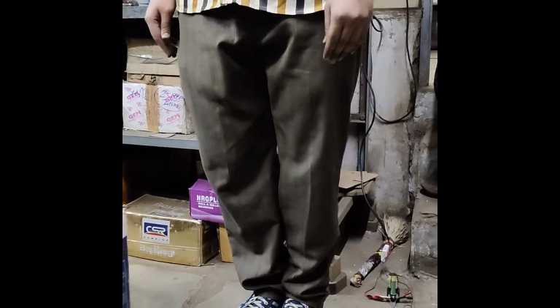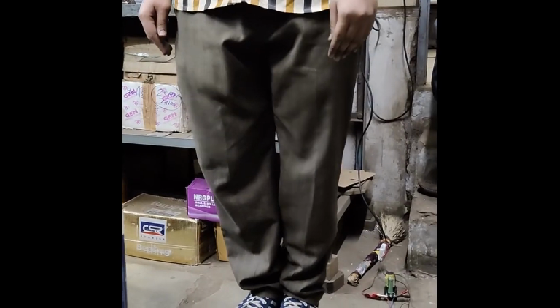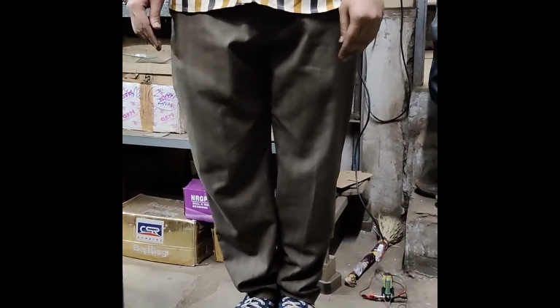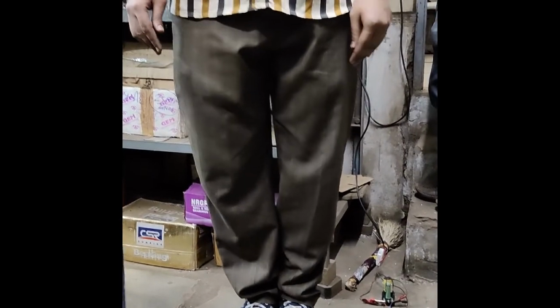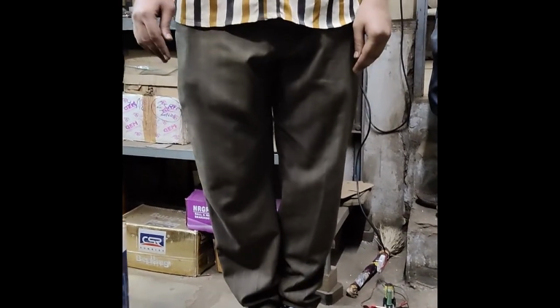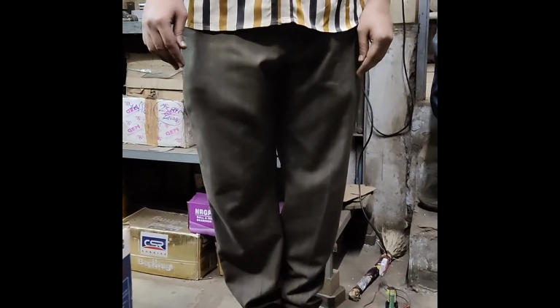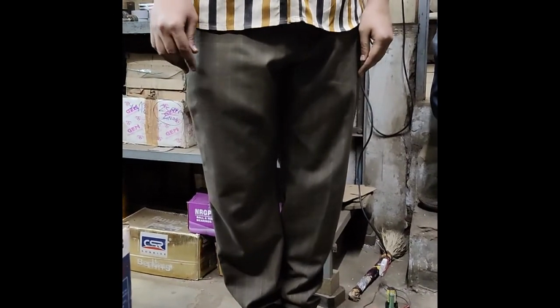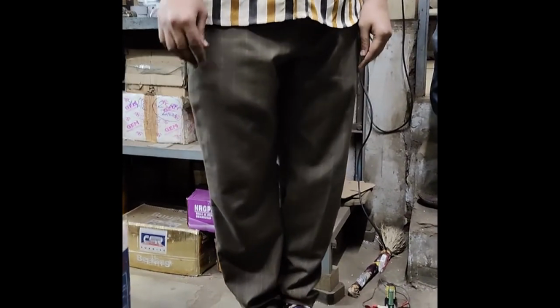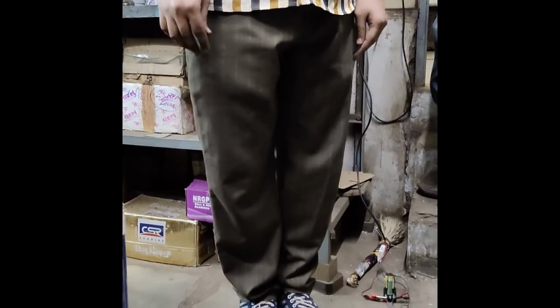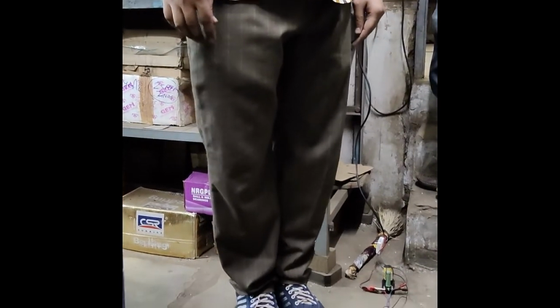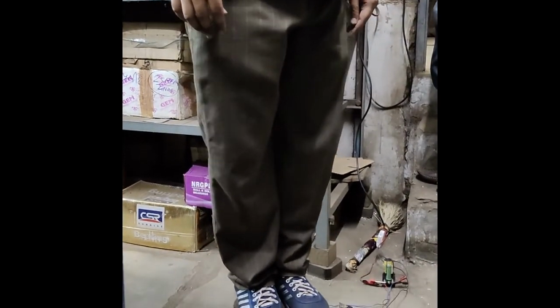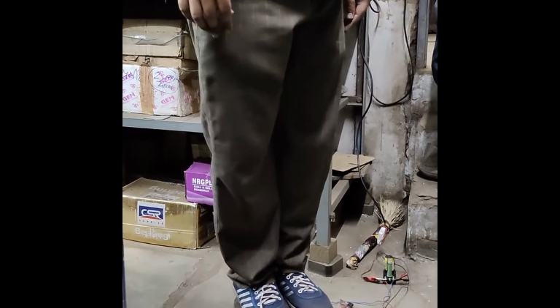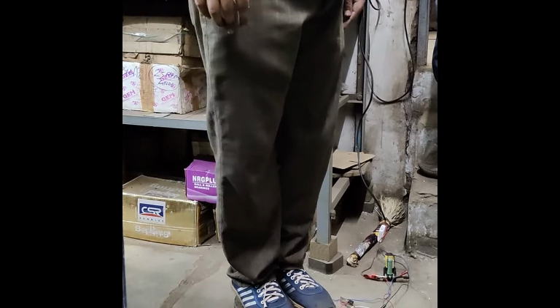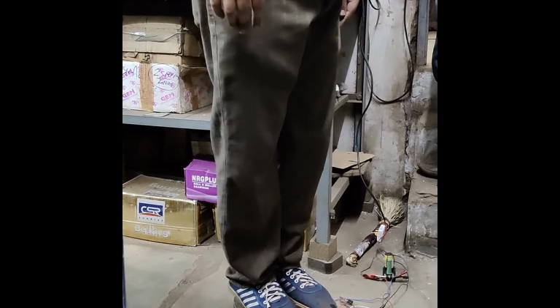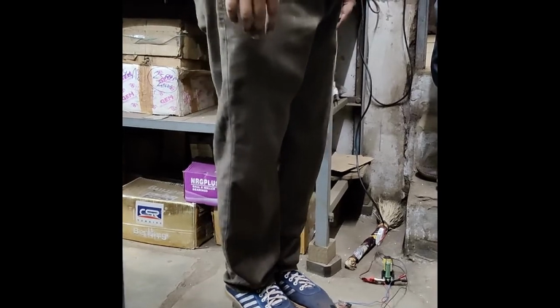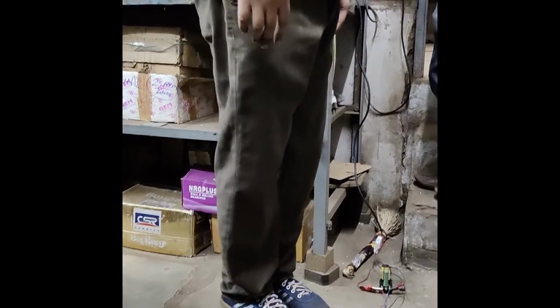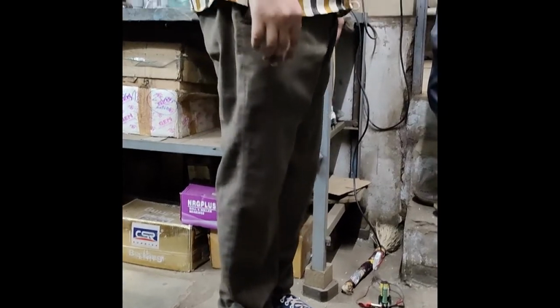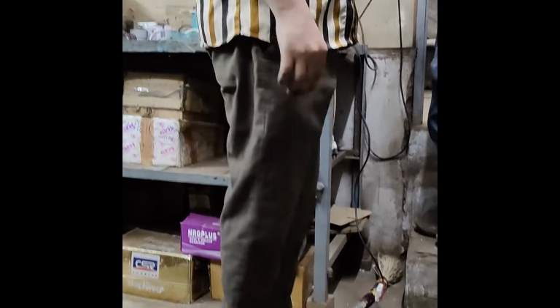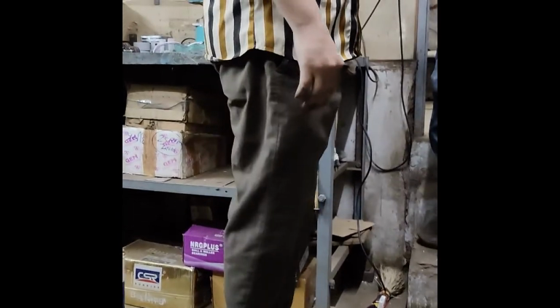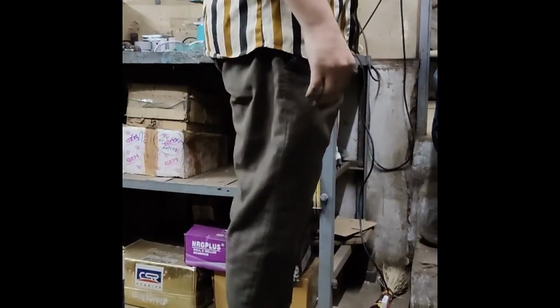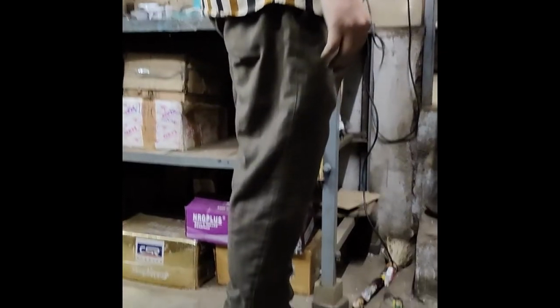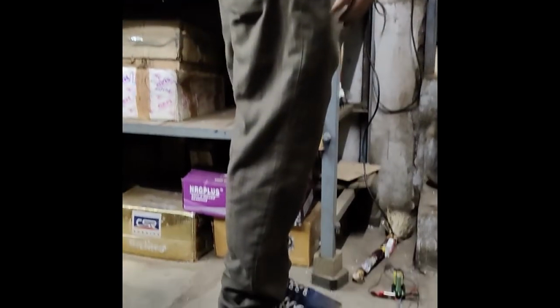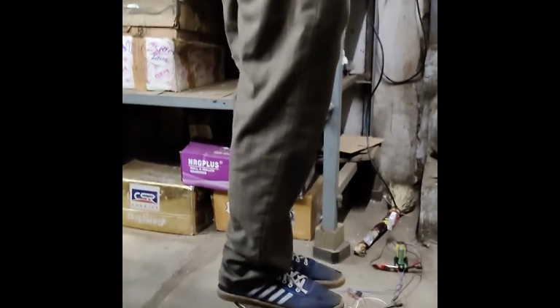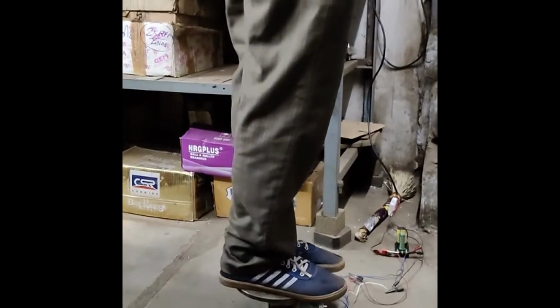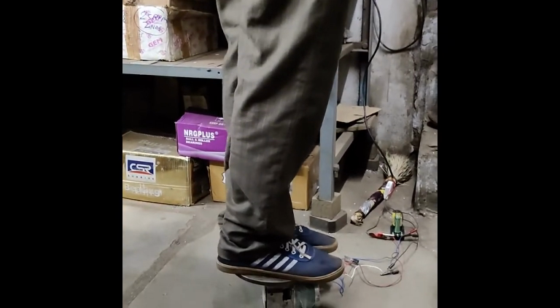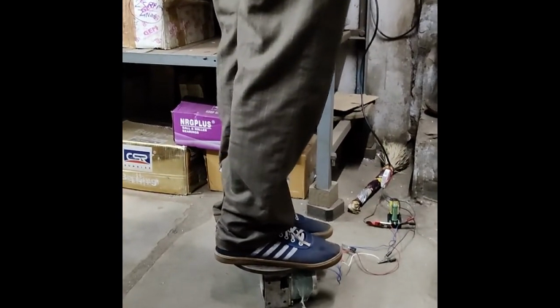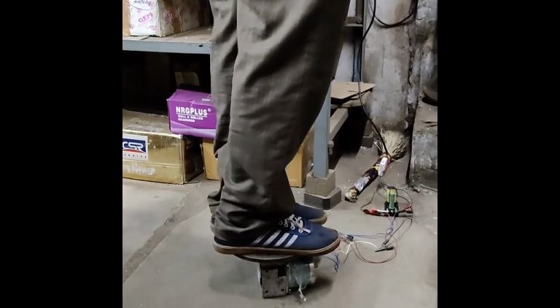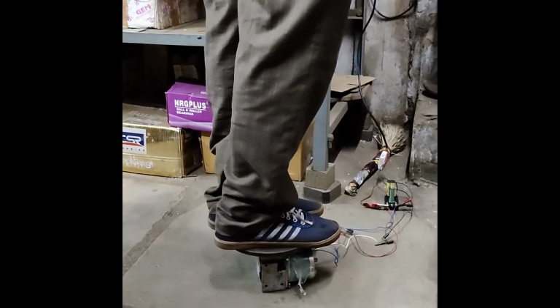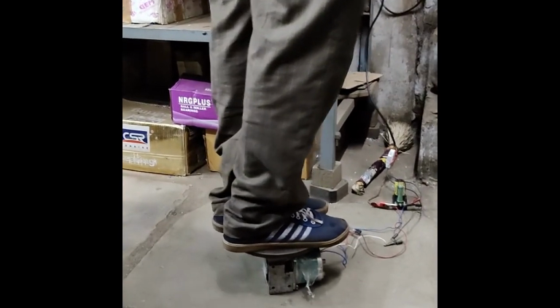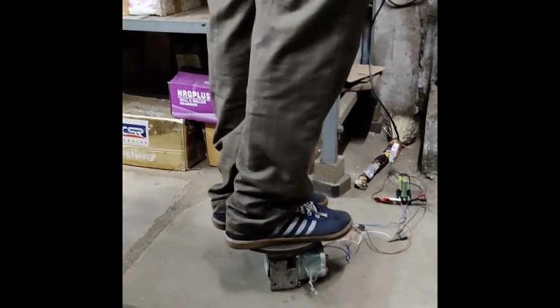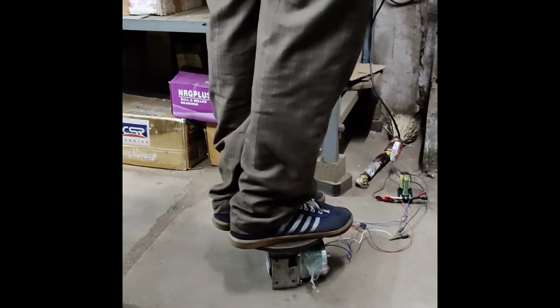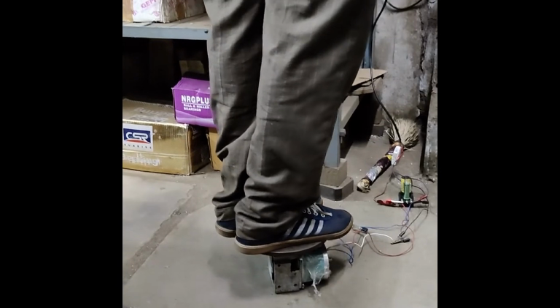First we try with a person with the weight of 65 kg. The motor can rotate him easily, and here you can see.